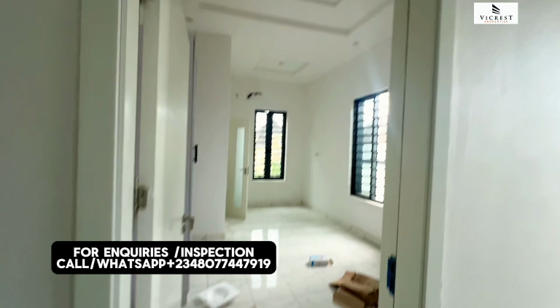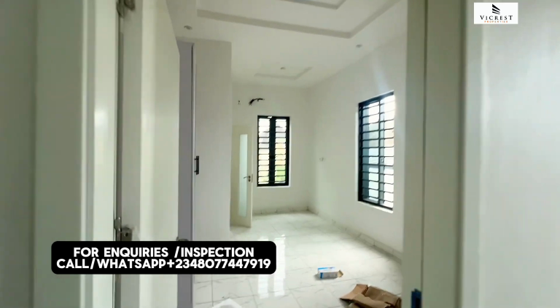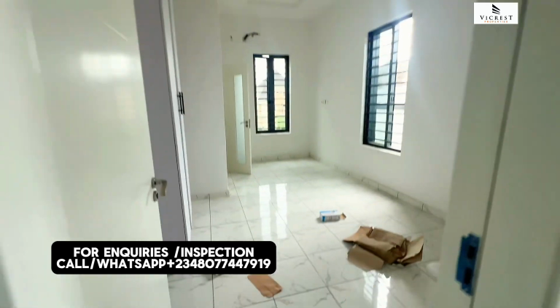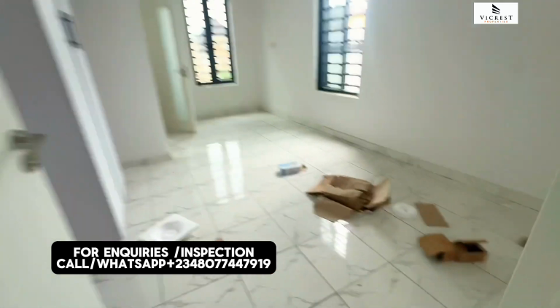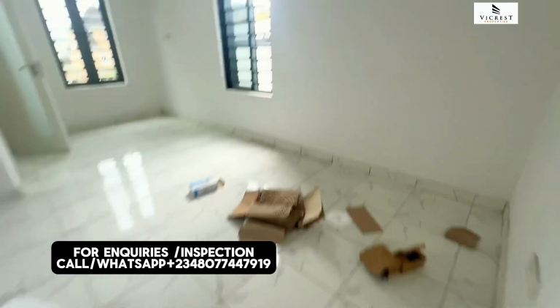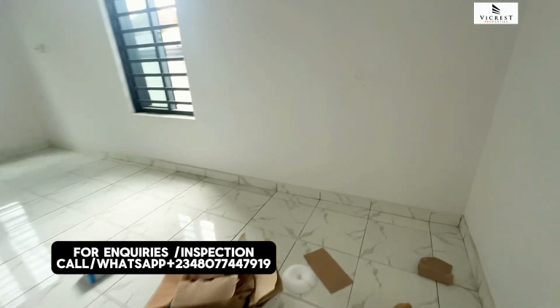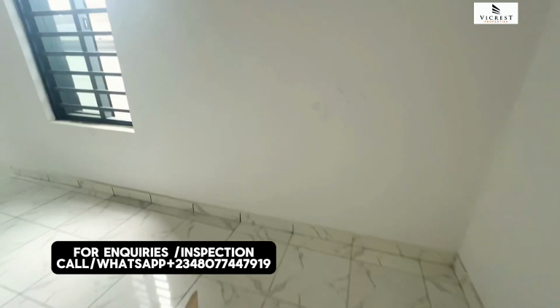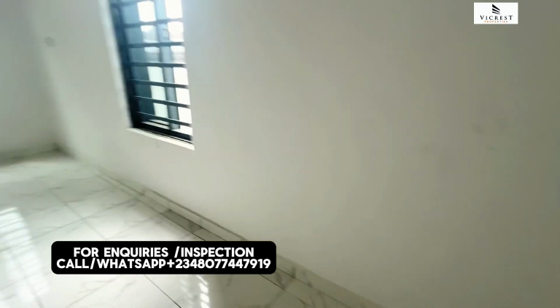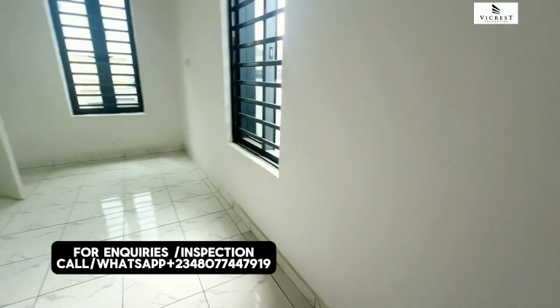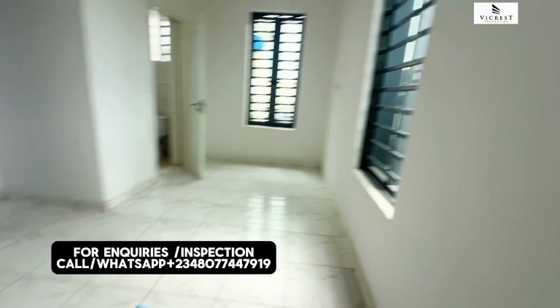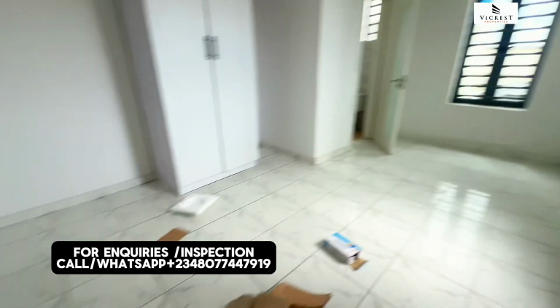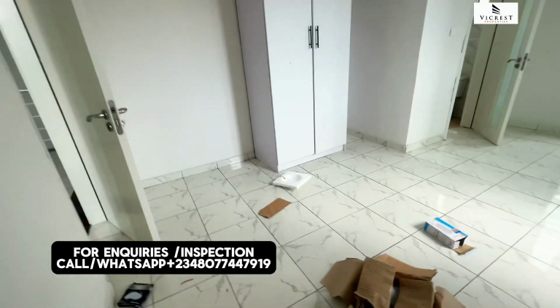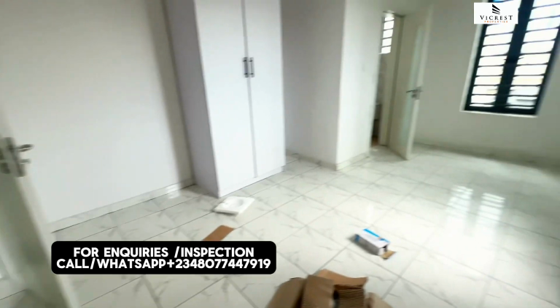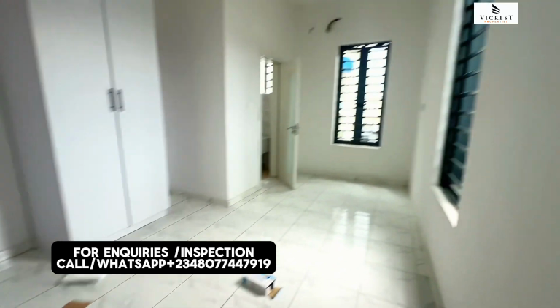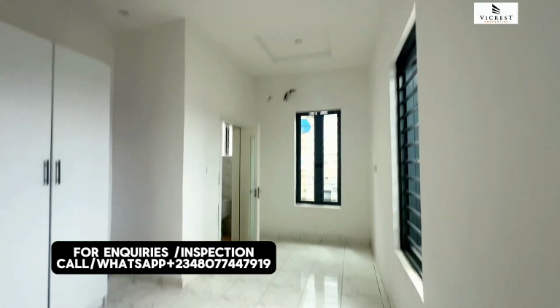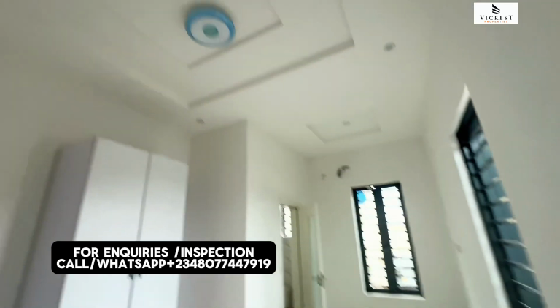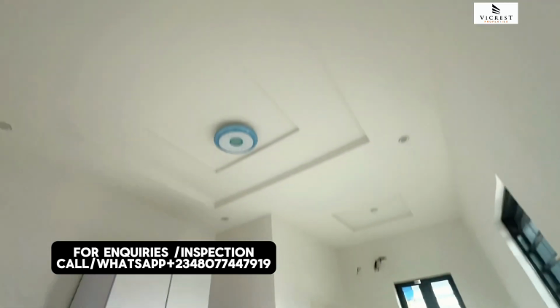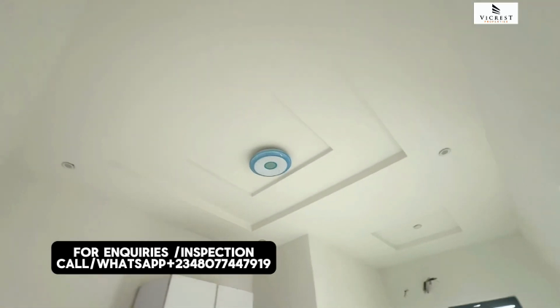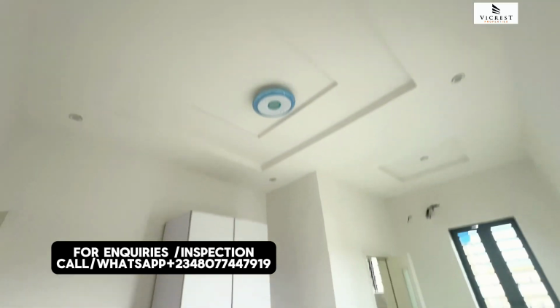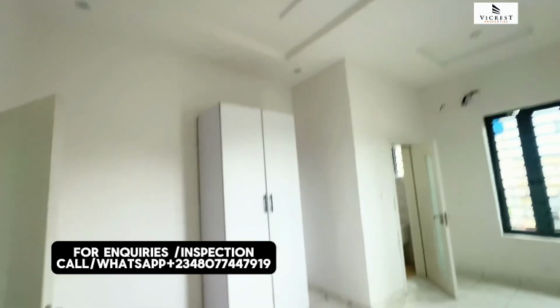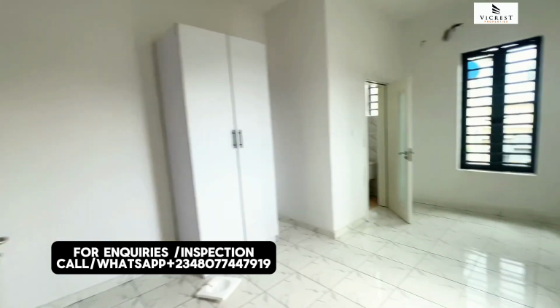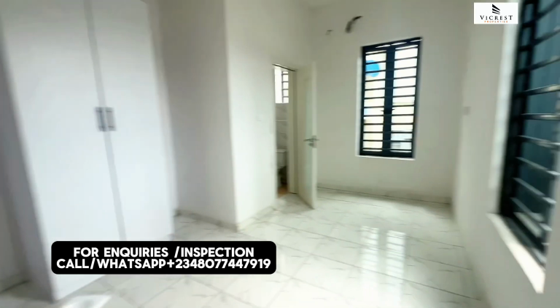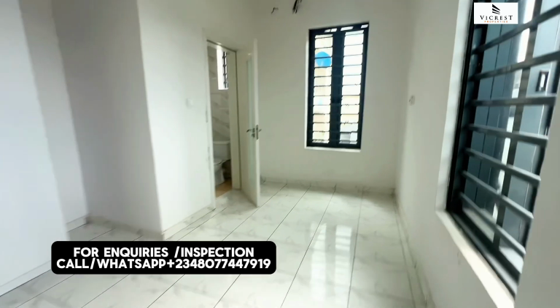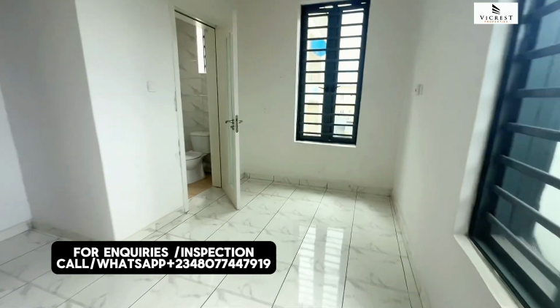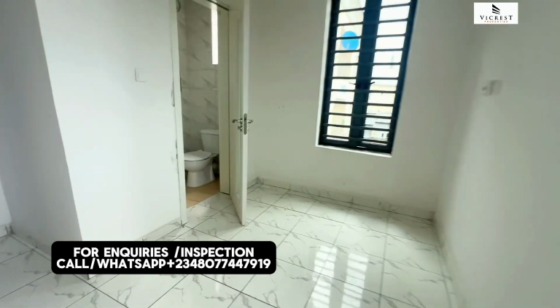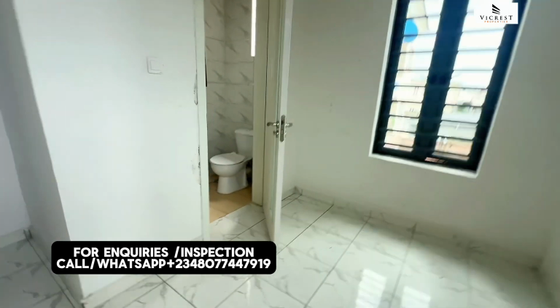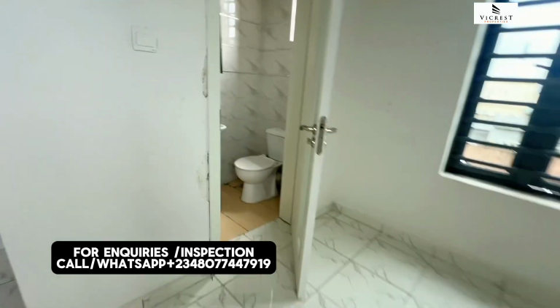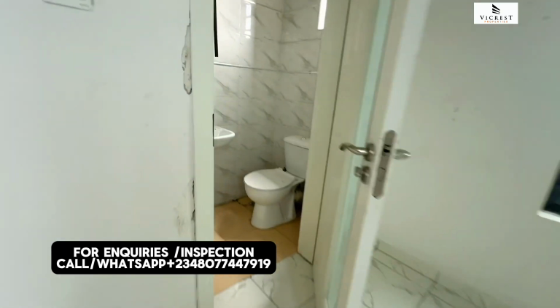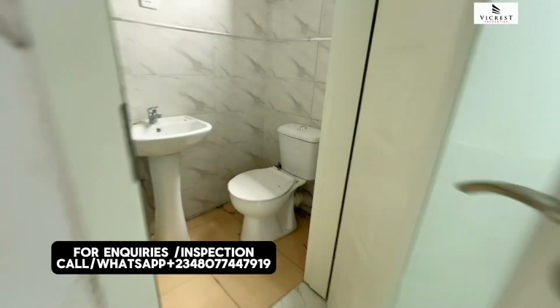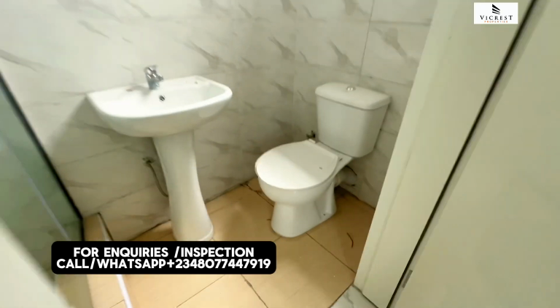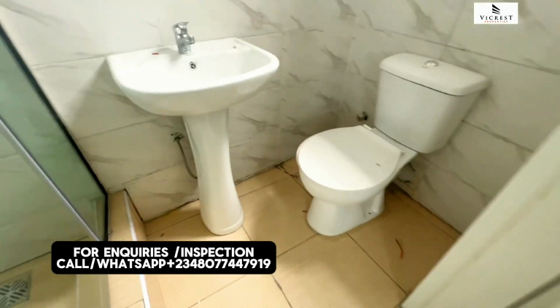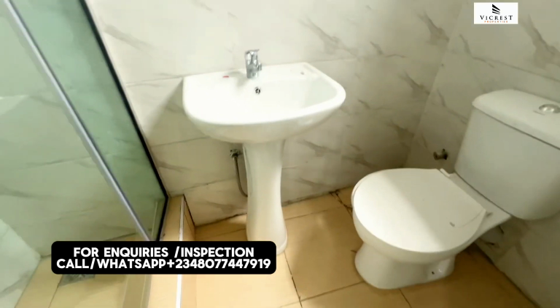Let's move into this bedroom. This is lovely — it's spacious and well ventilated. Here is the toilet and bathroom.